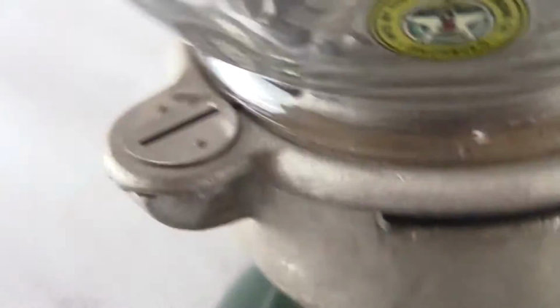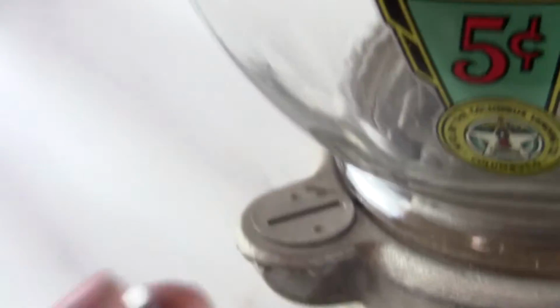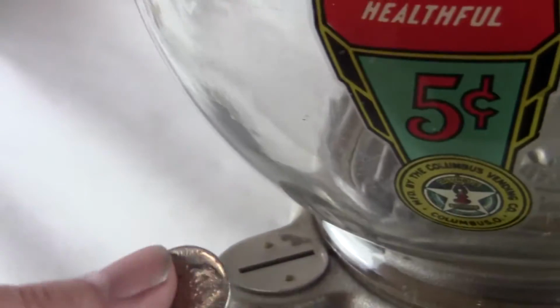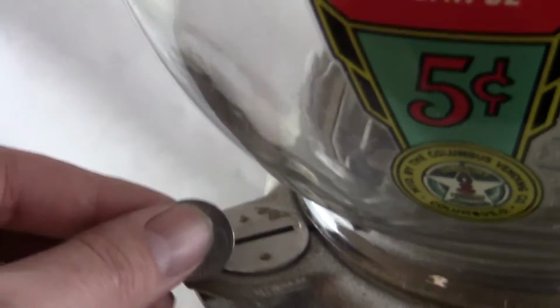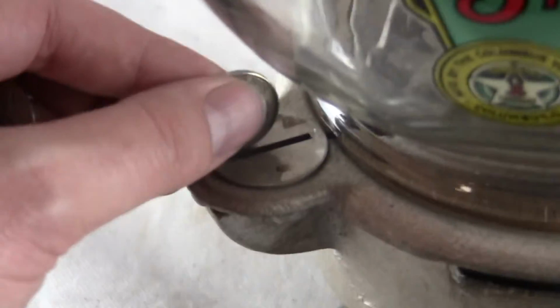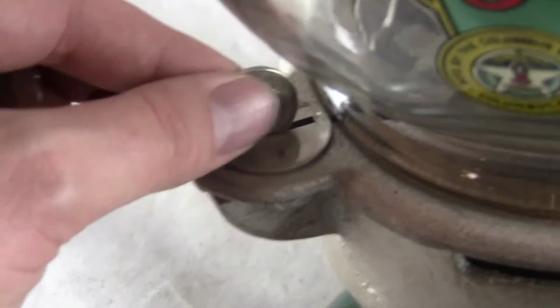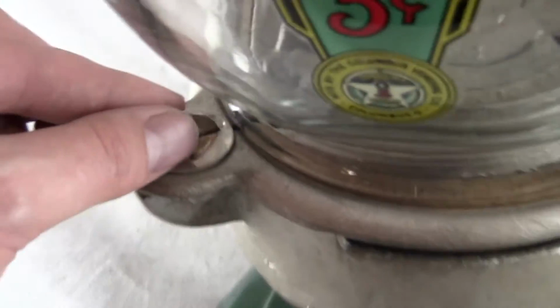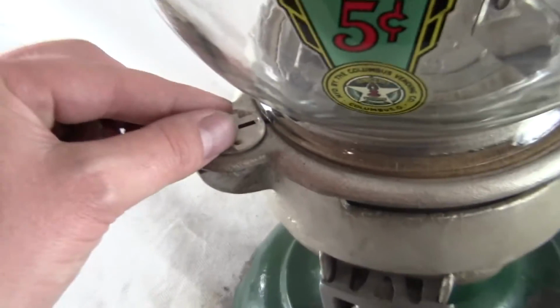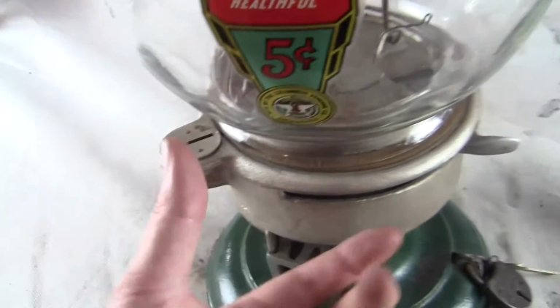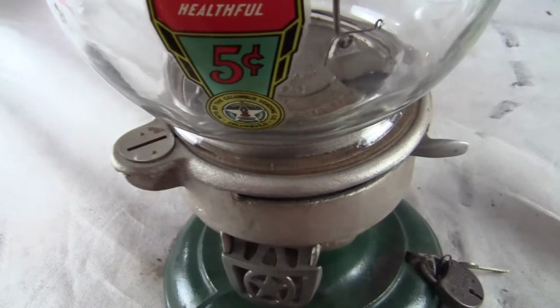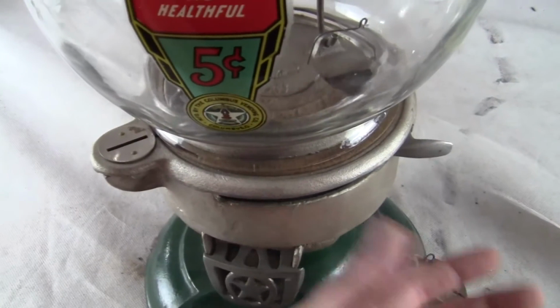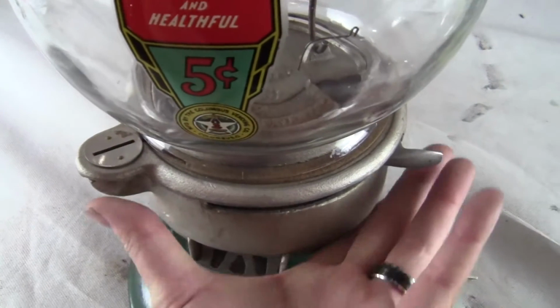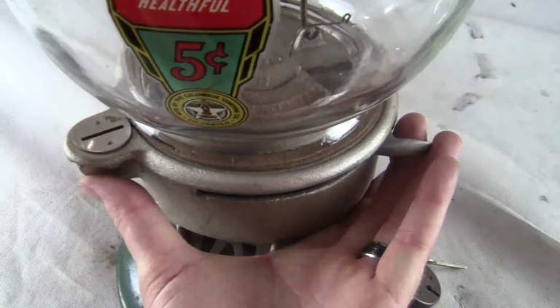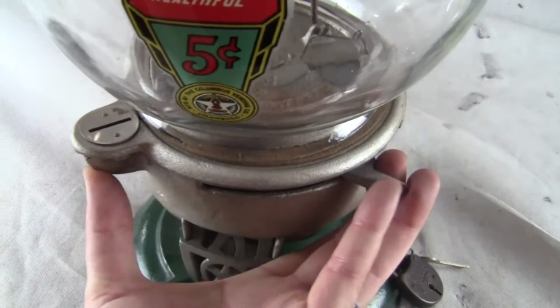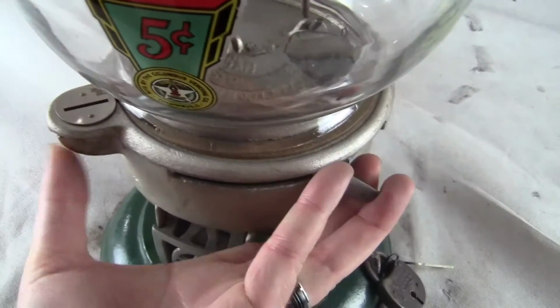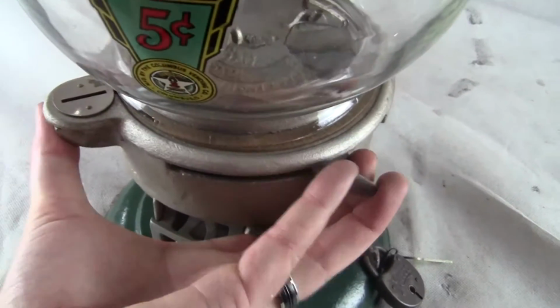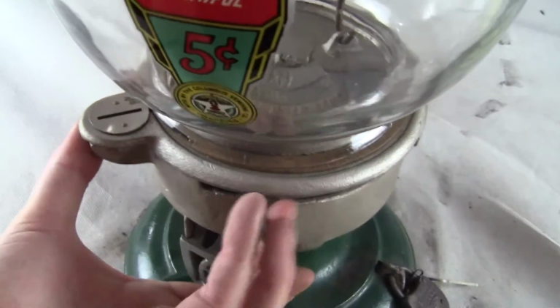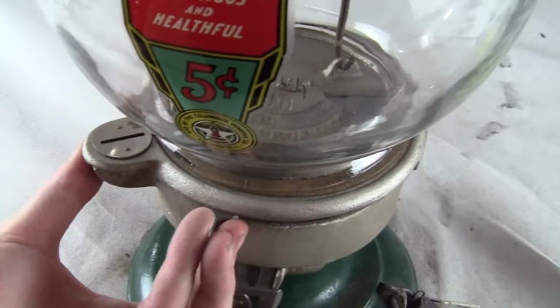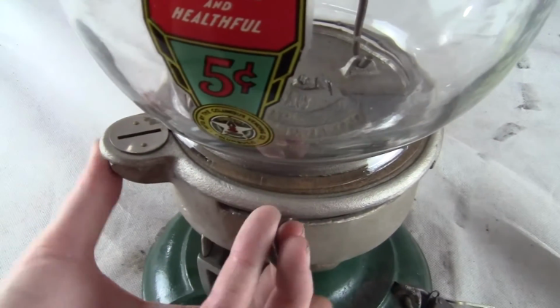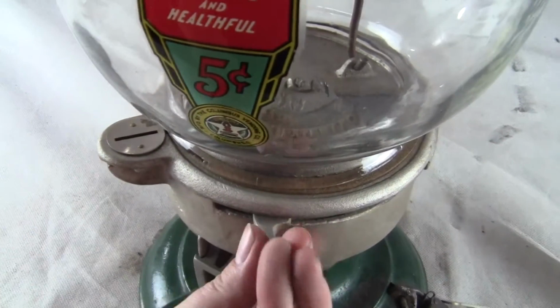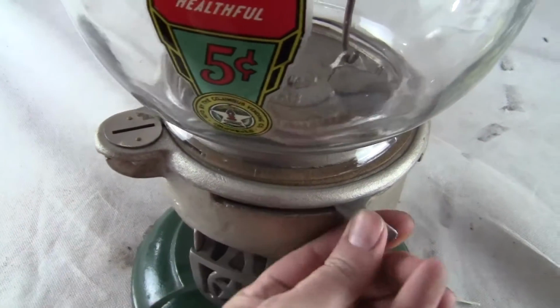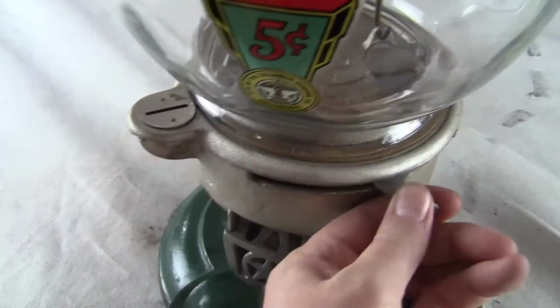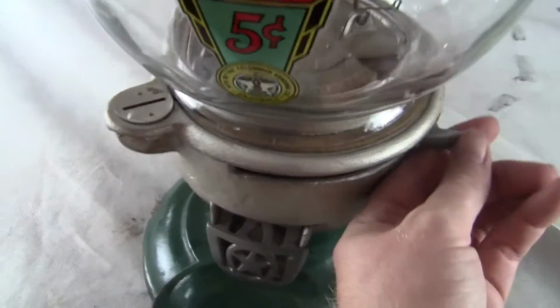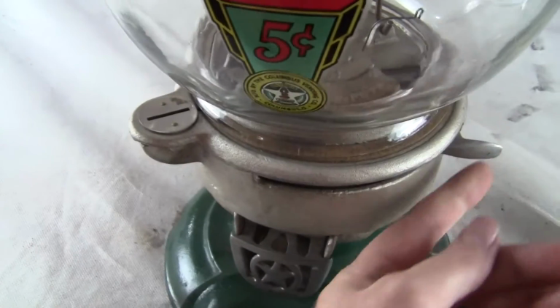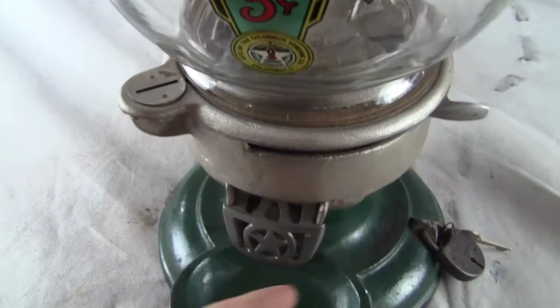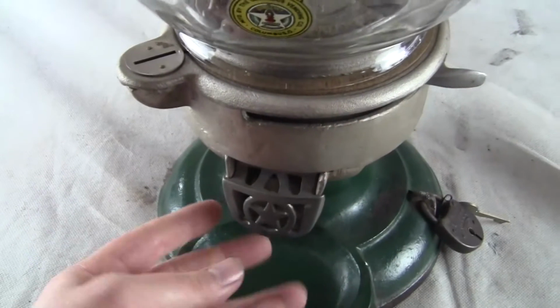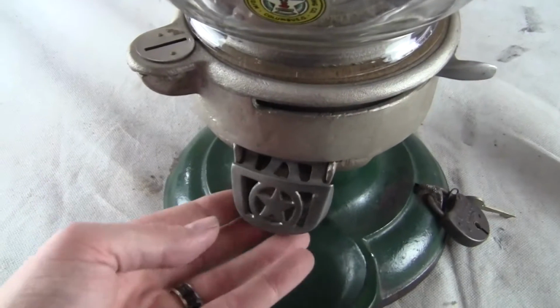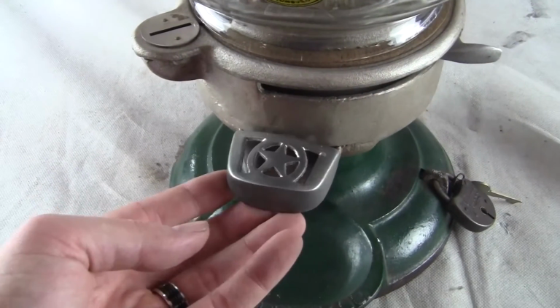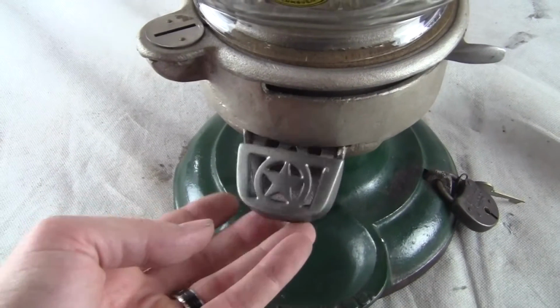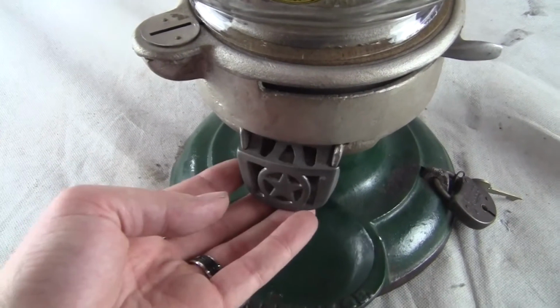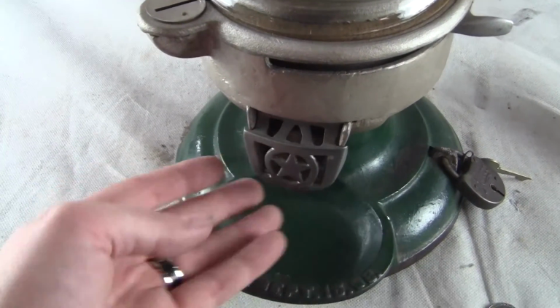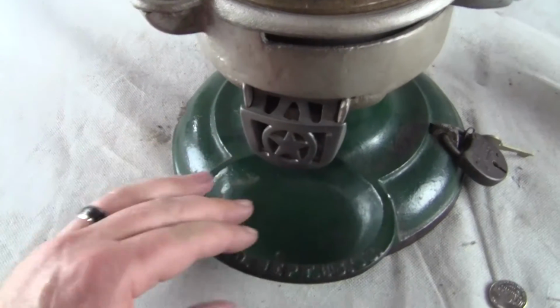This machine works on a nickel — take a nickel, place it into the slot, pull the handle from back to front and then release it back into position and you would collect your pistachios down below.